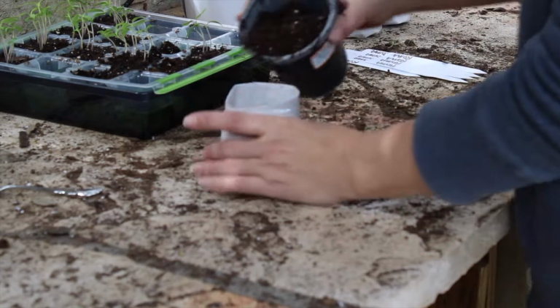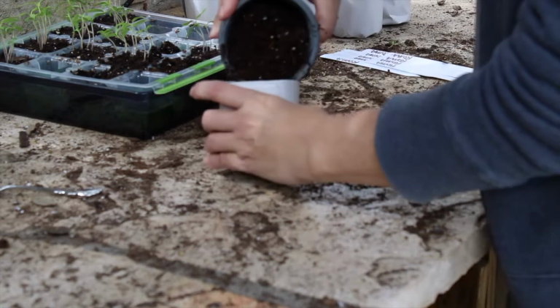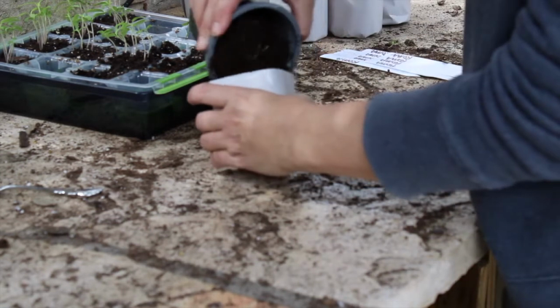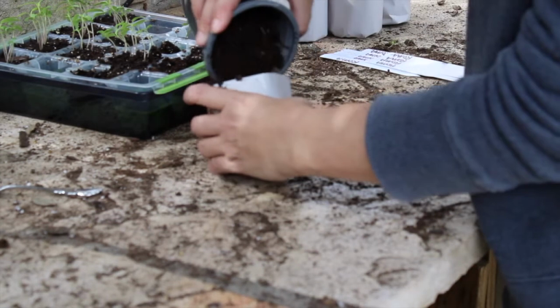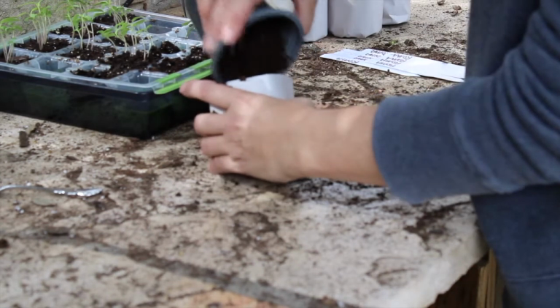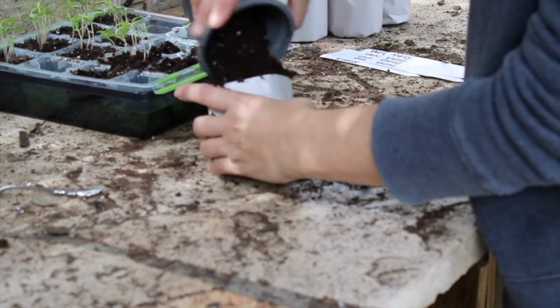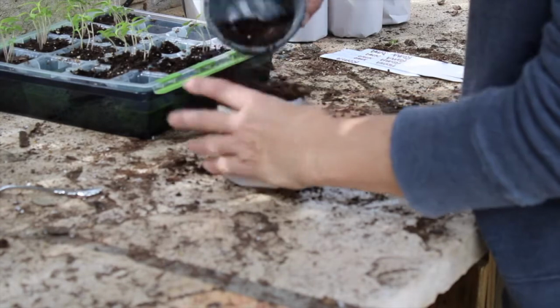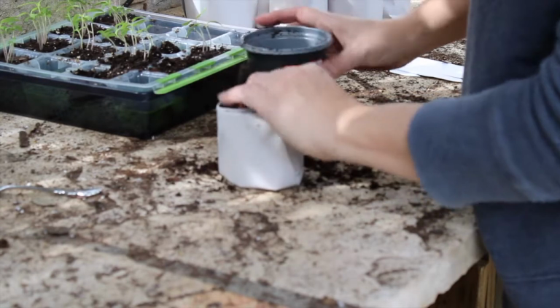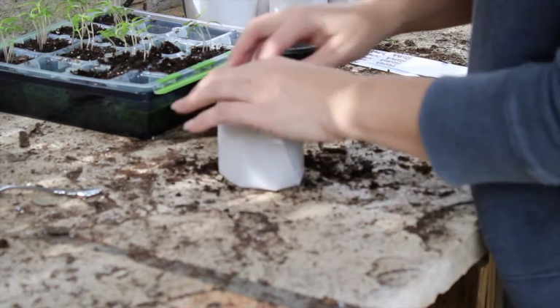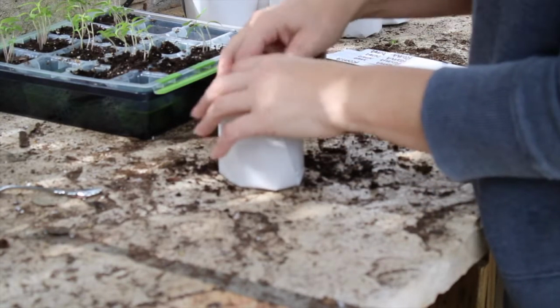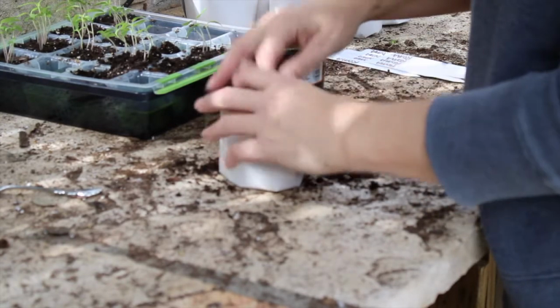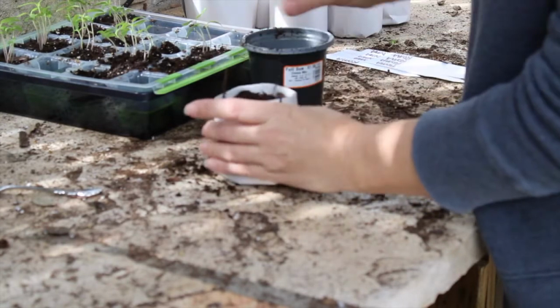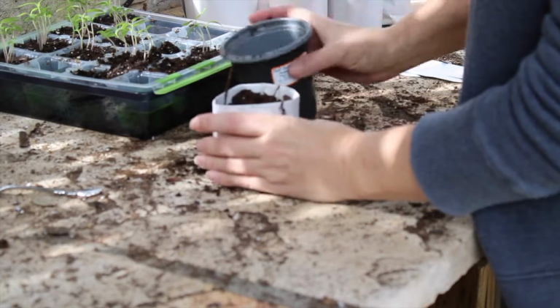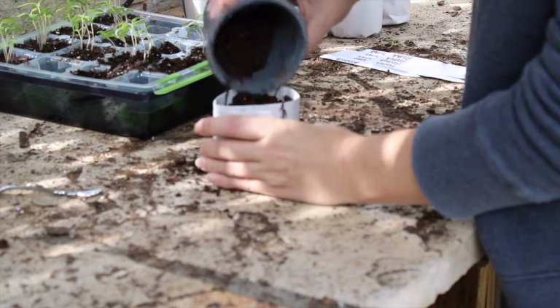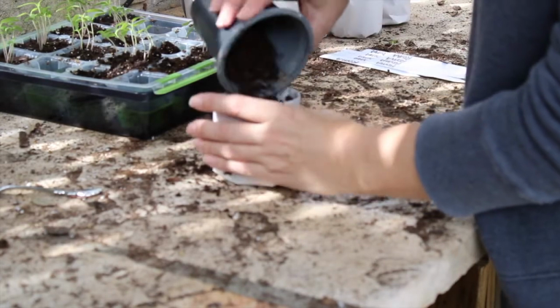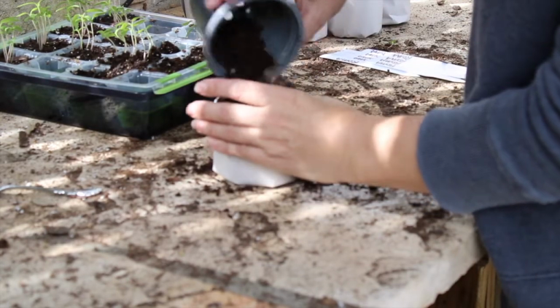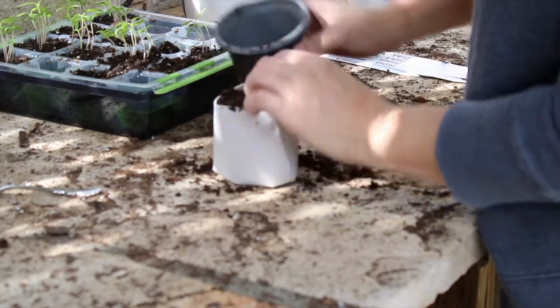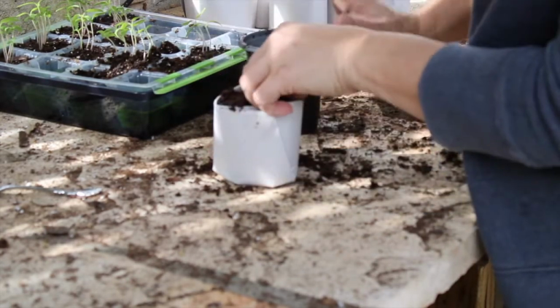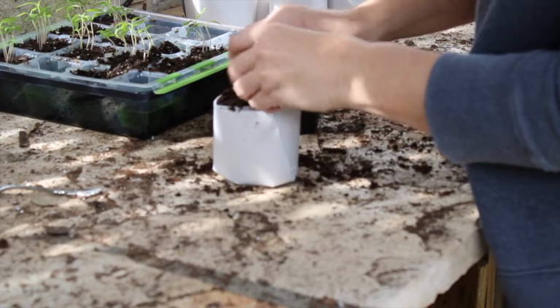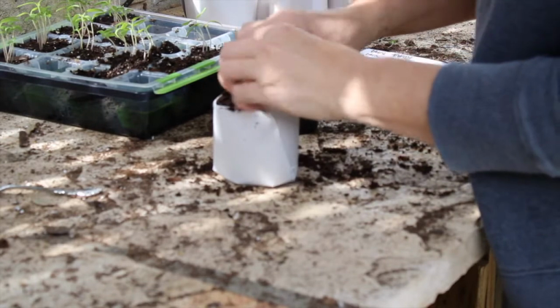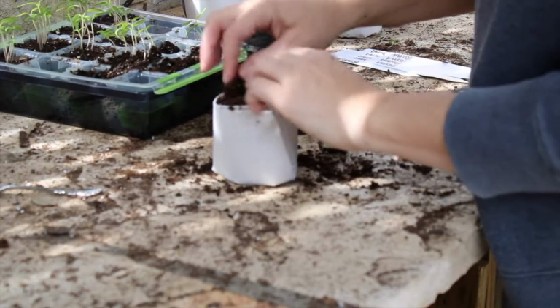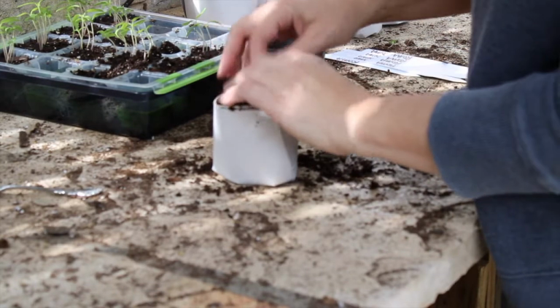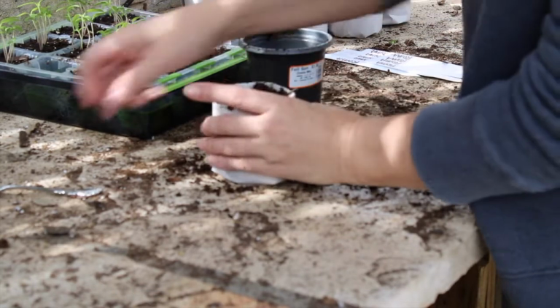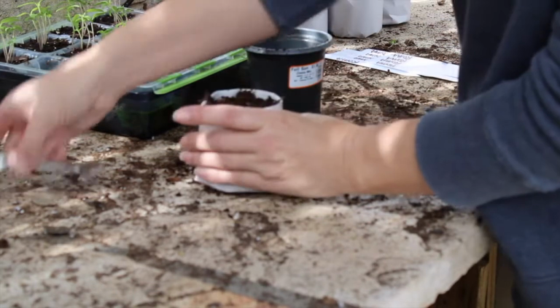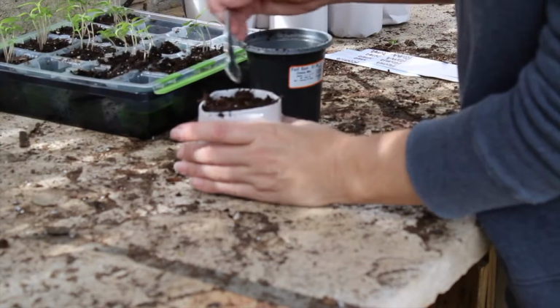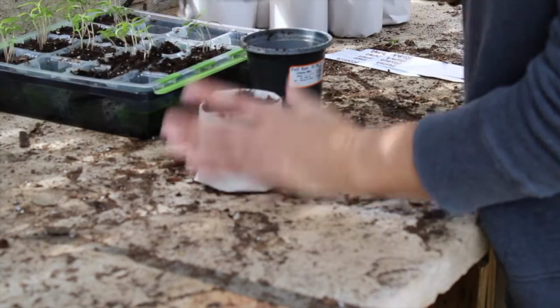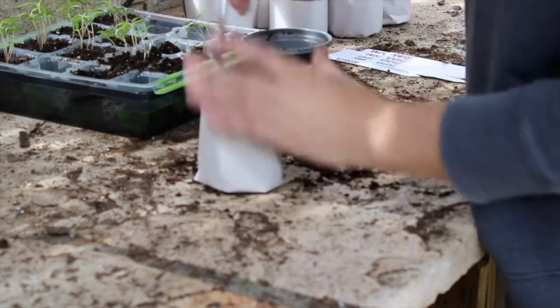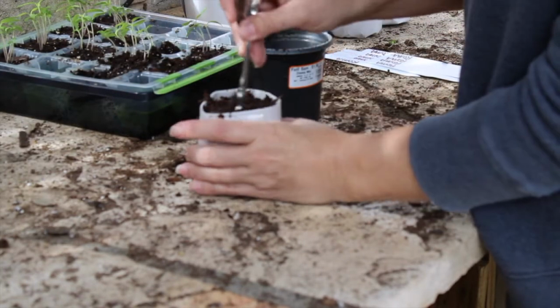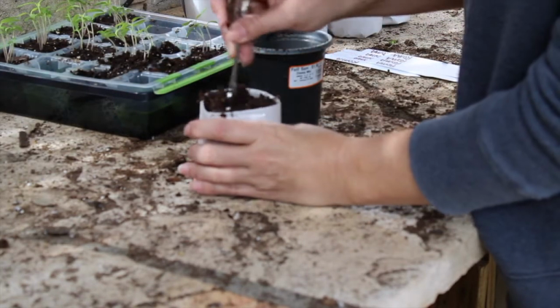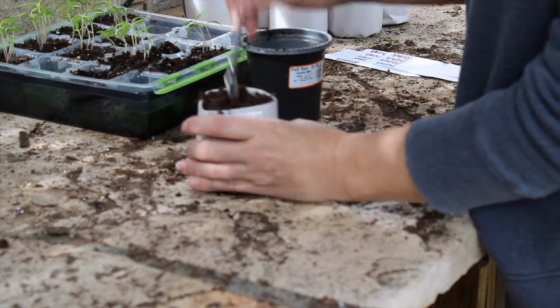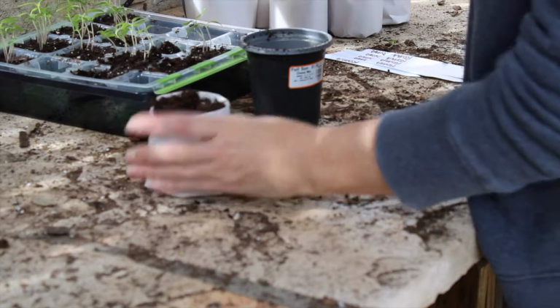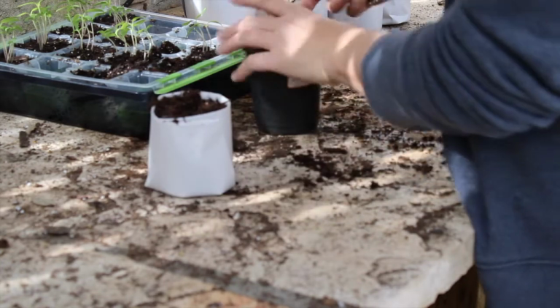The first thing I'm going to do is put some soil in my pot. I'm just using the Miracle-Gro potting mix, and I'm going to take the back of my spoon and make a little hole.